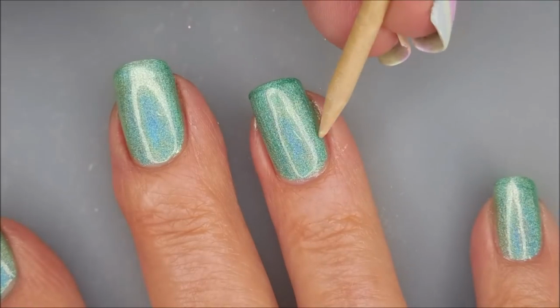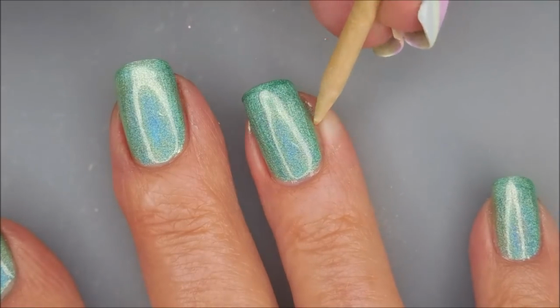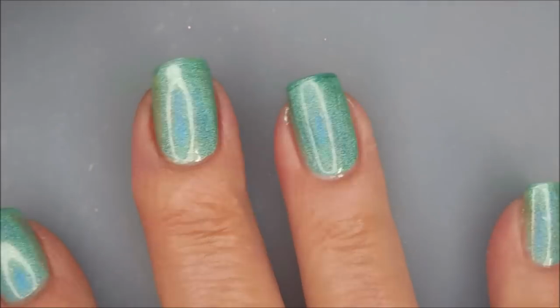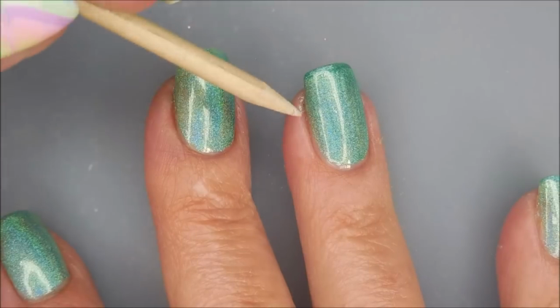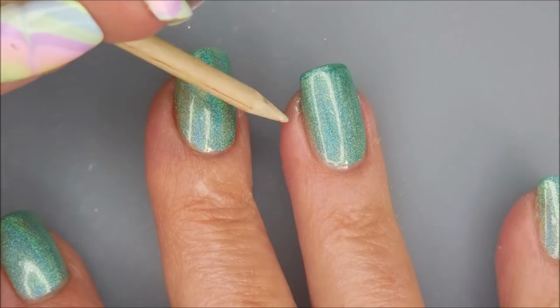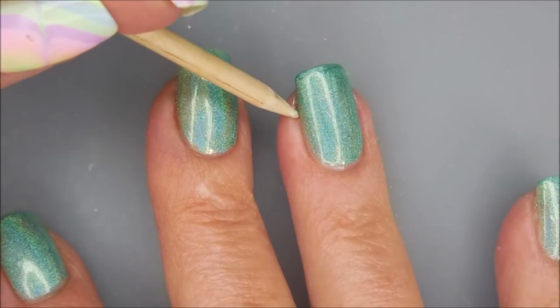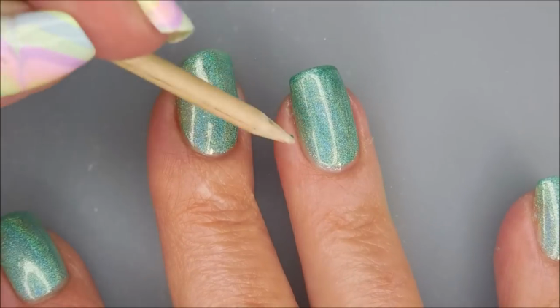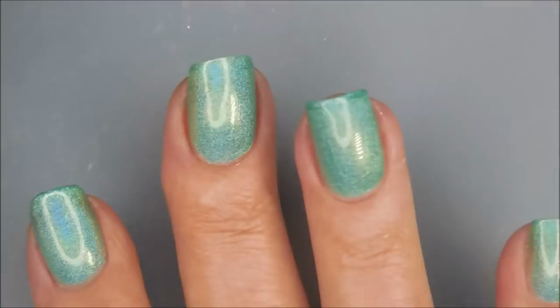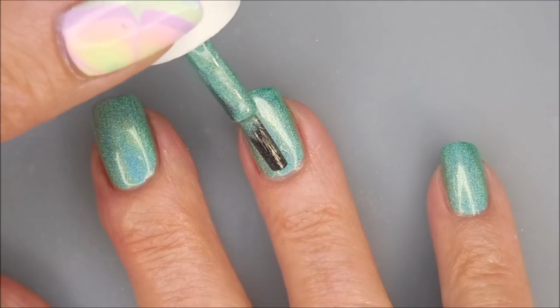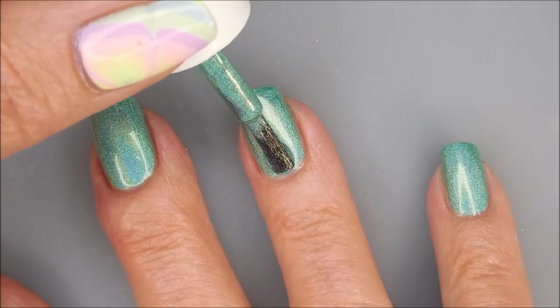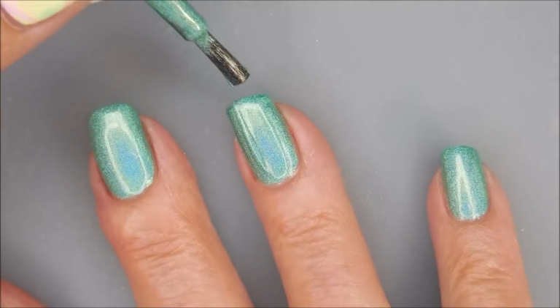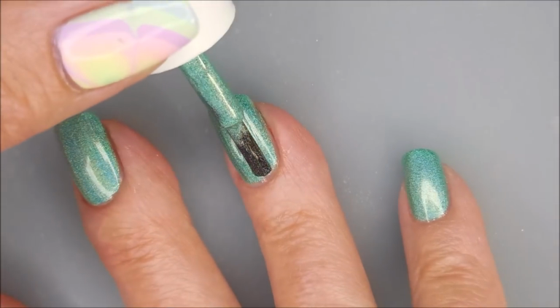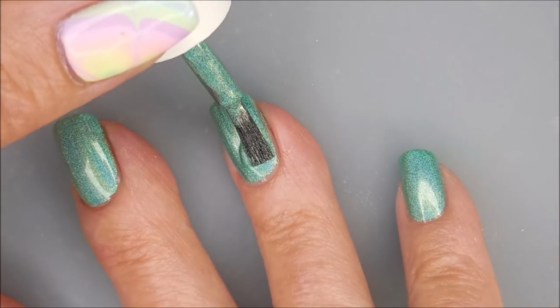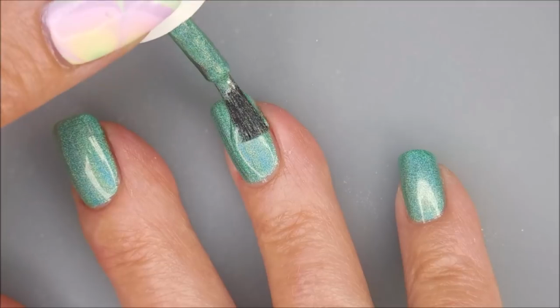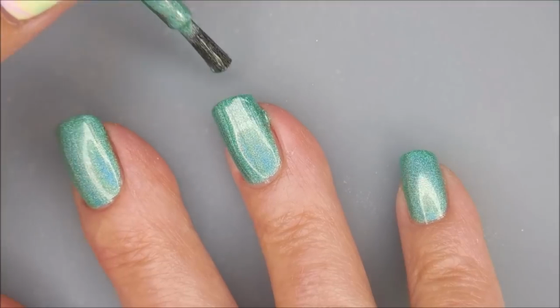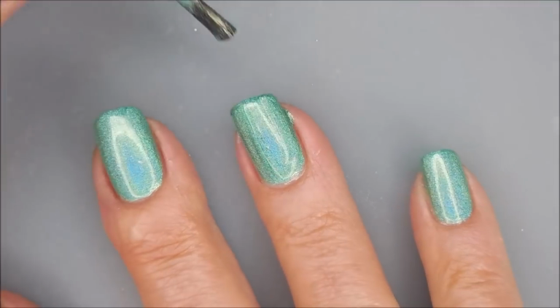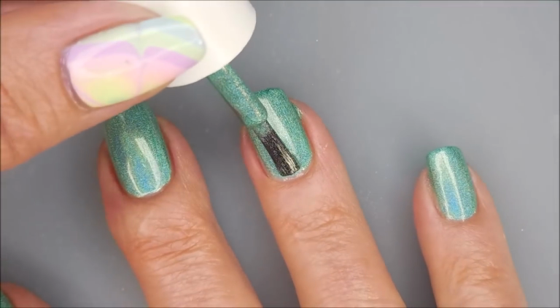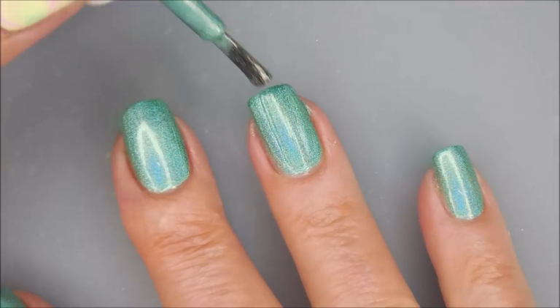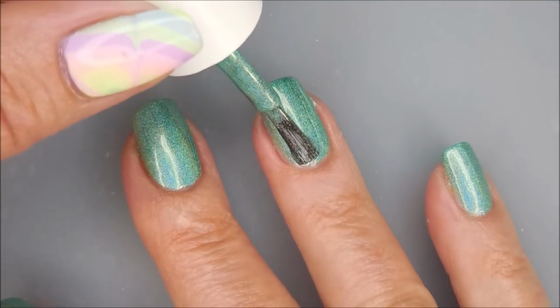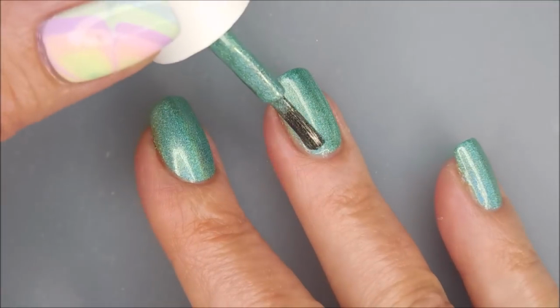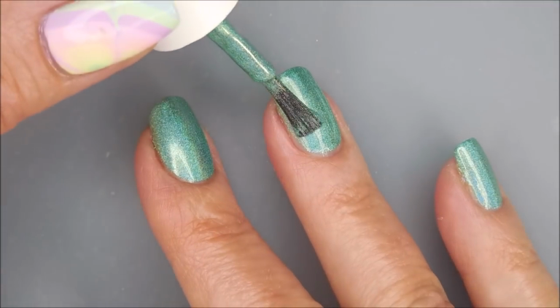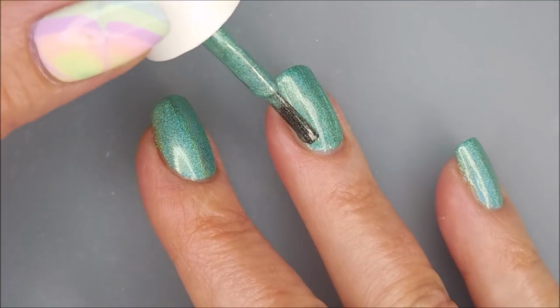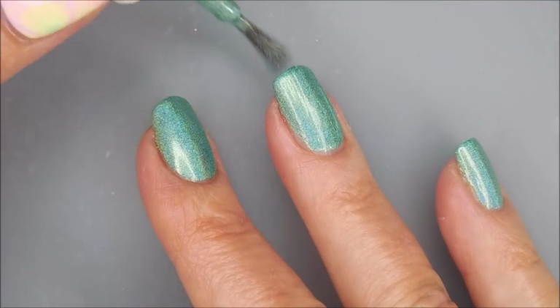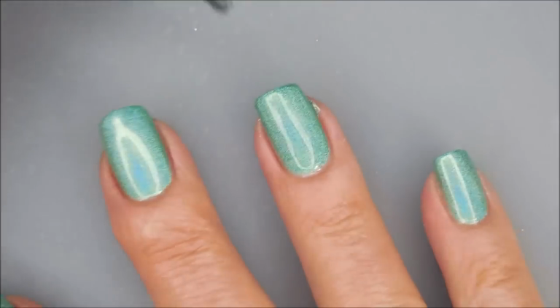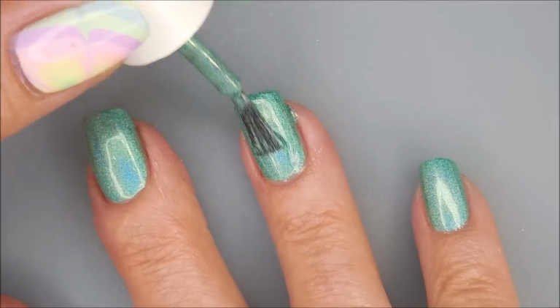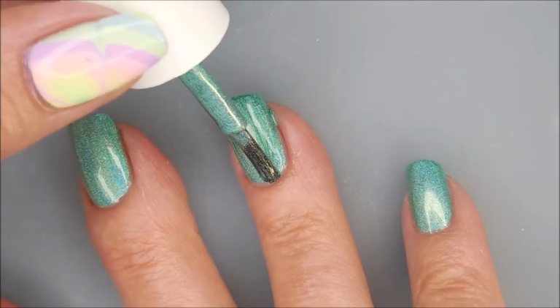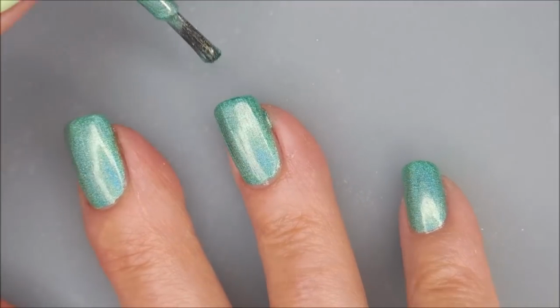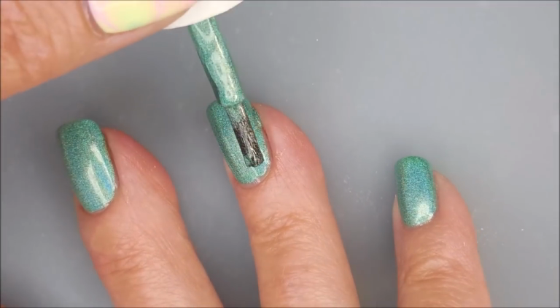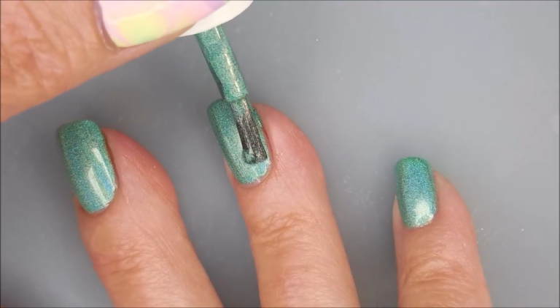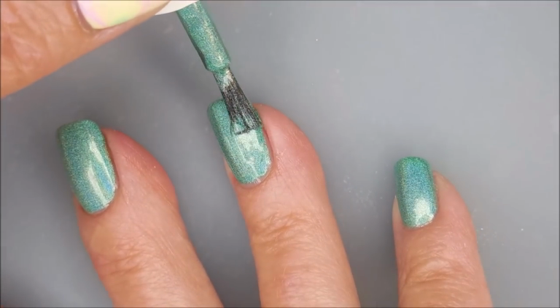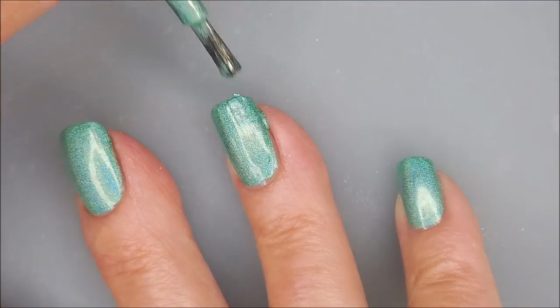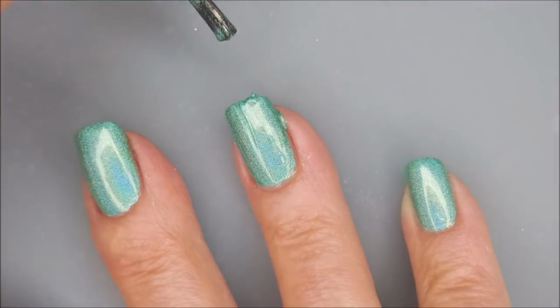I'm going to break Woody out, of course. Hi Woody, how you doing? And now we're going to go in for that second coat. For me, this is going to make this one fully opaque. Two coats was the number today for this one.